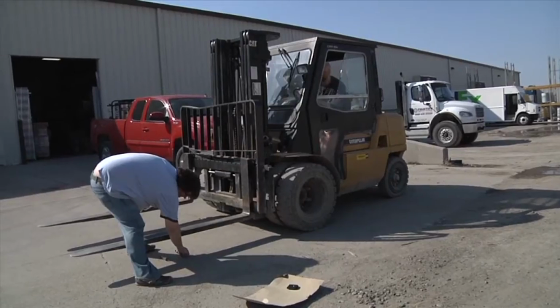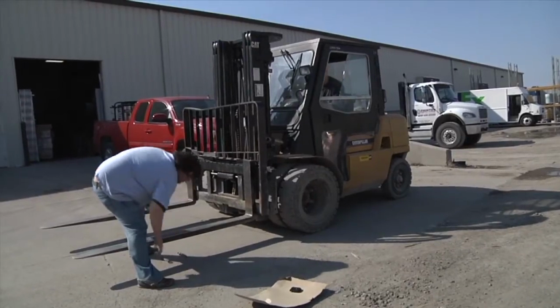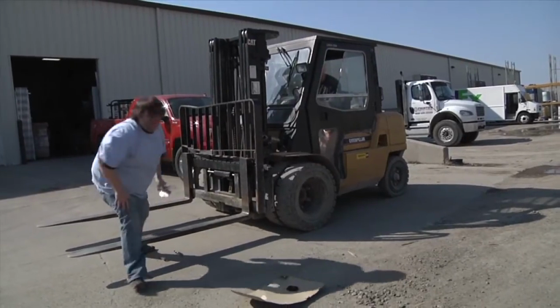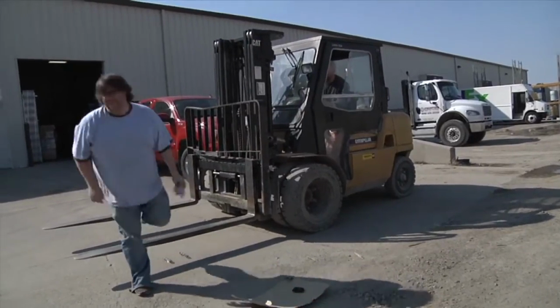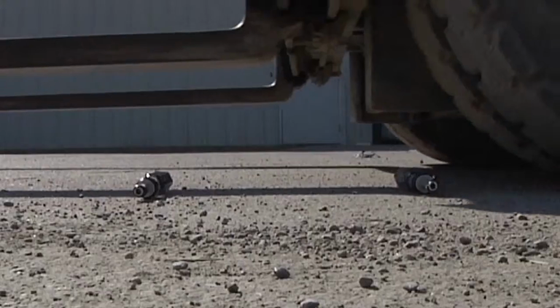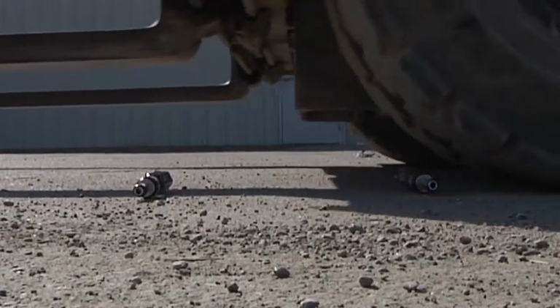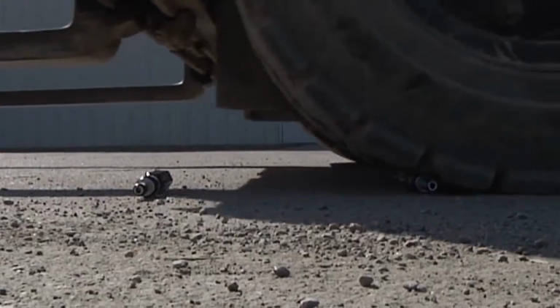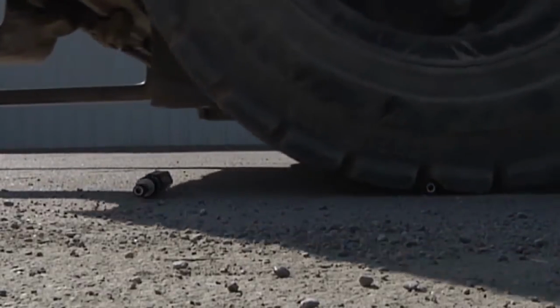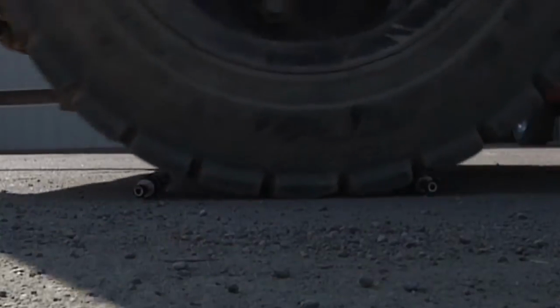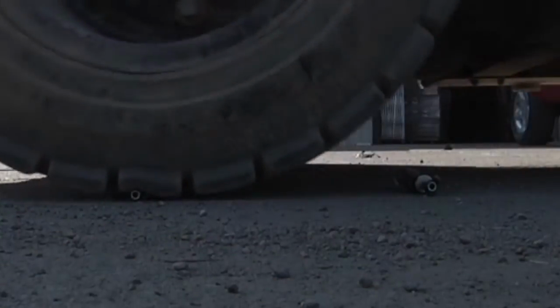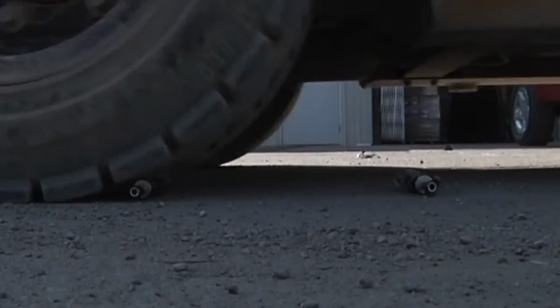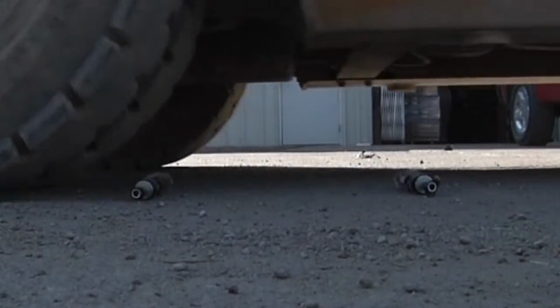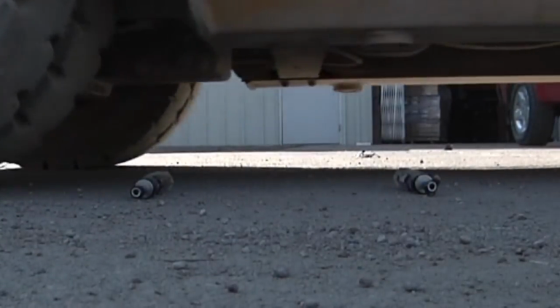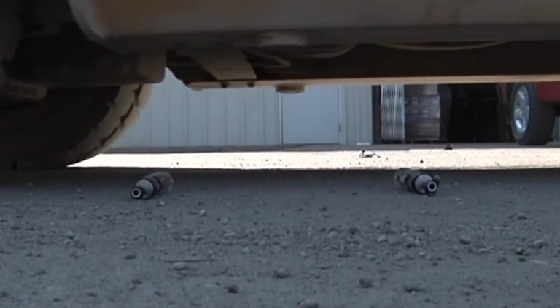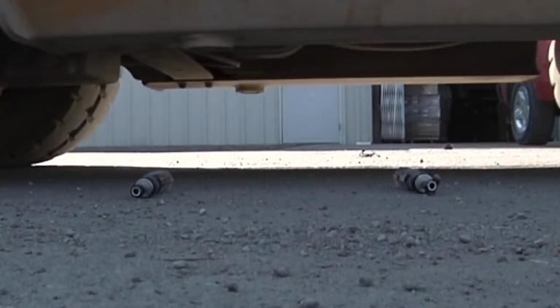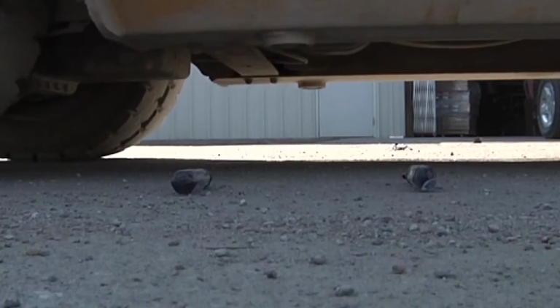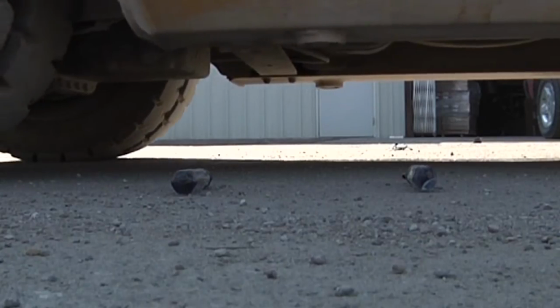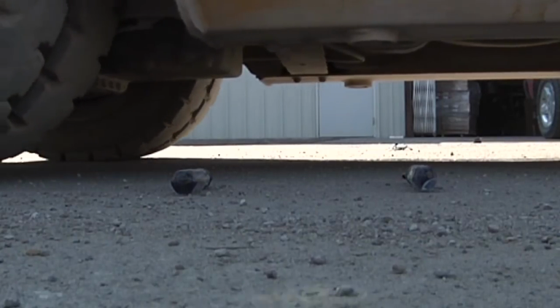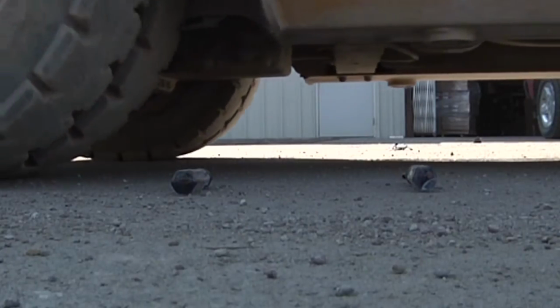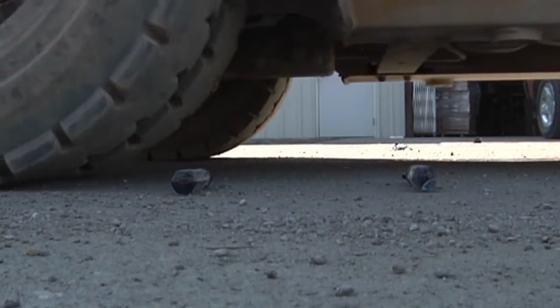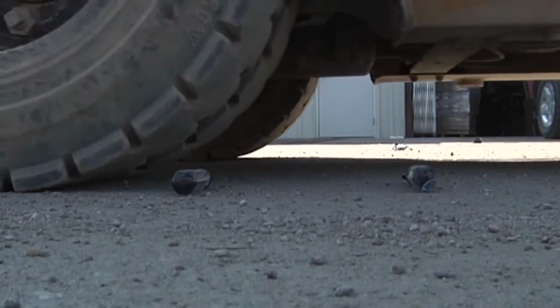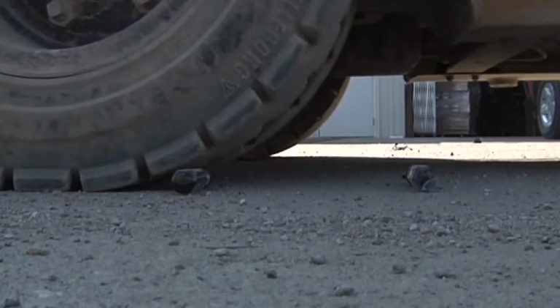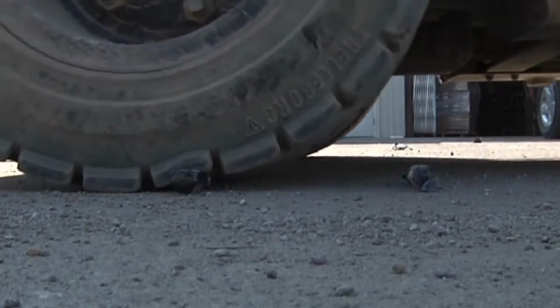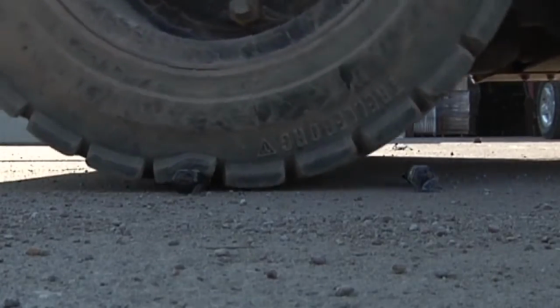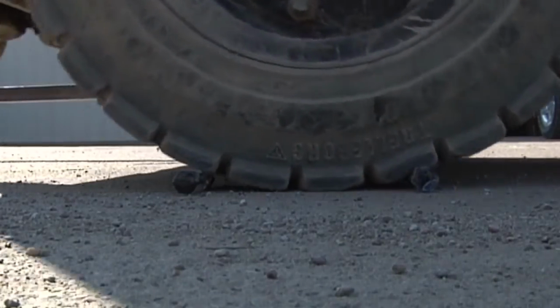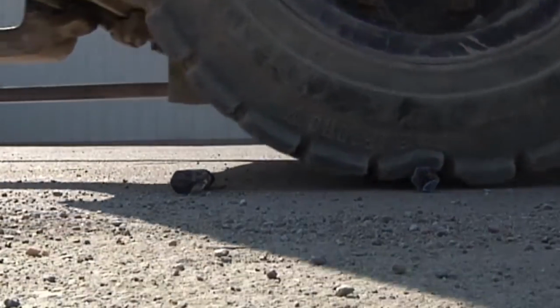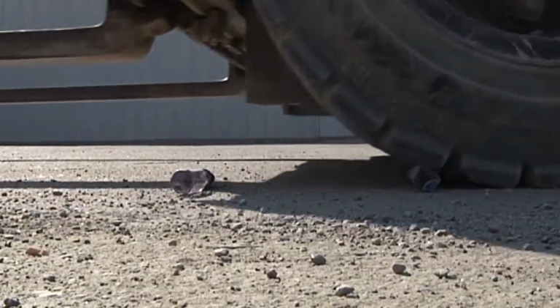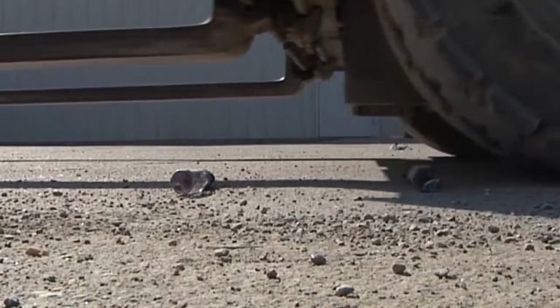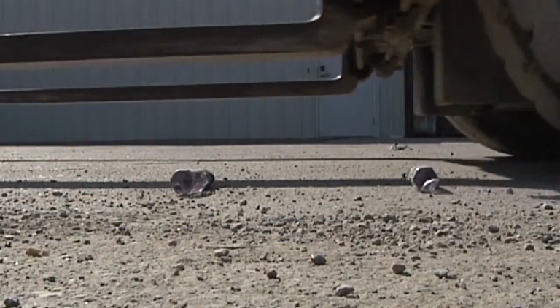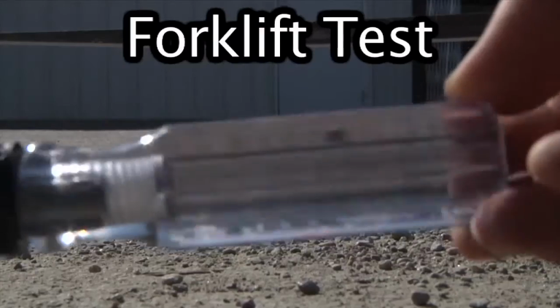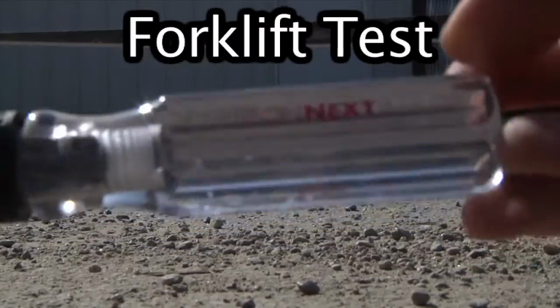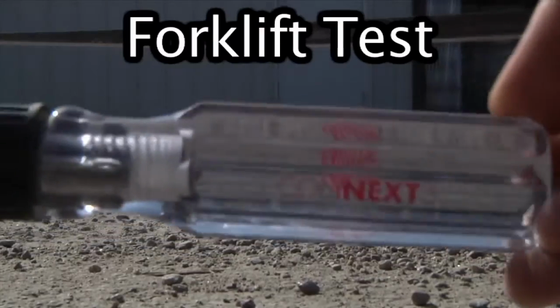Let's run it over with the forklift. Okay, hang on a second. Barely any damage.